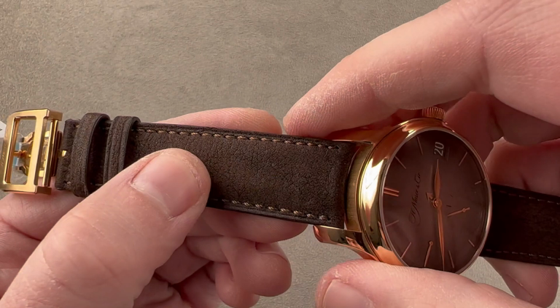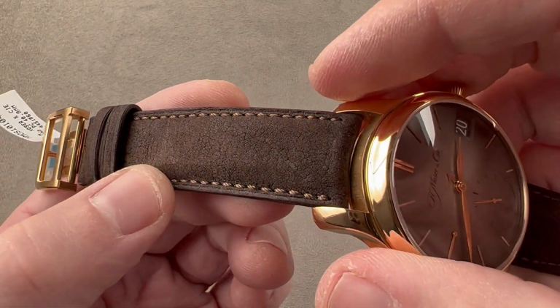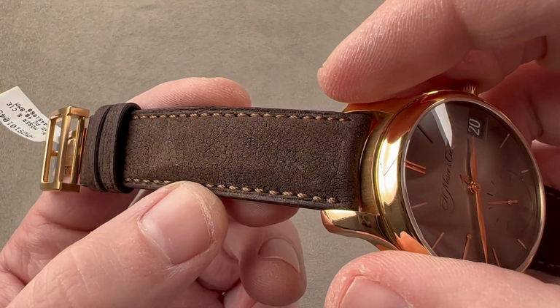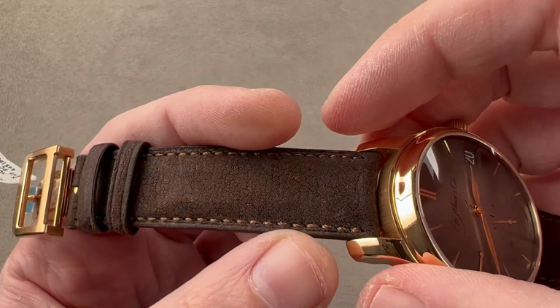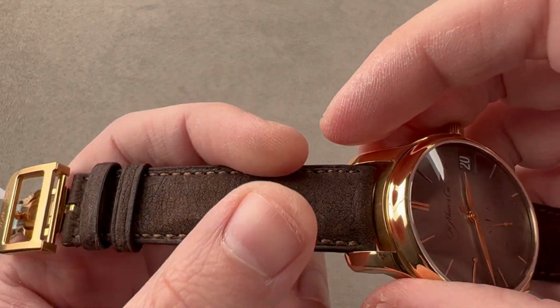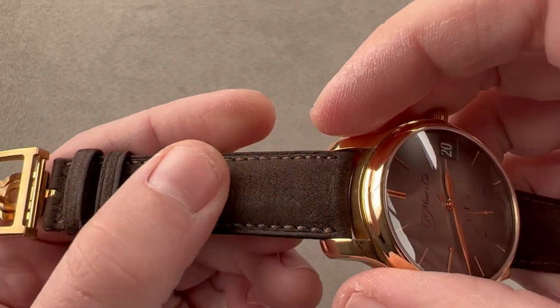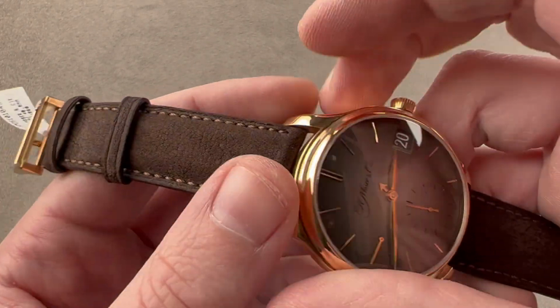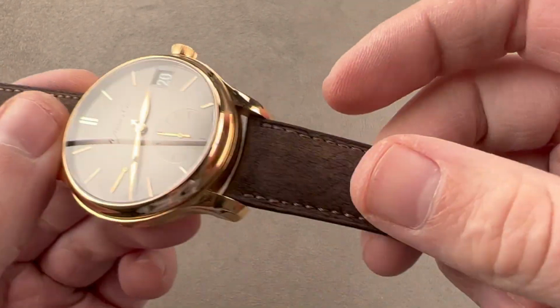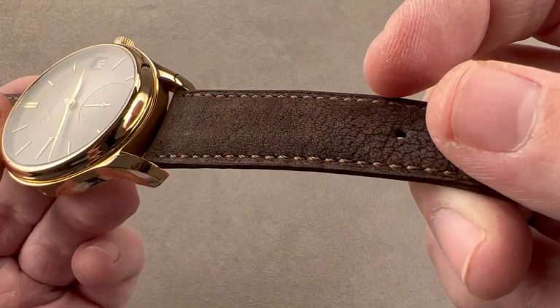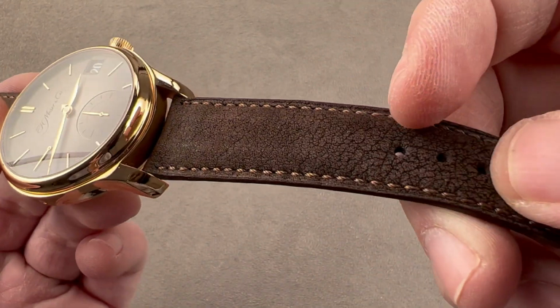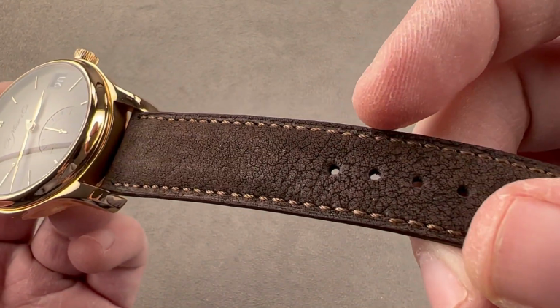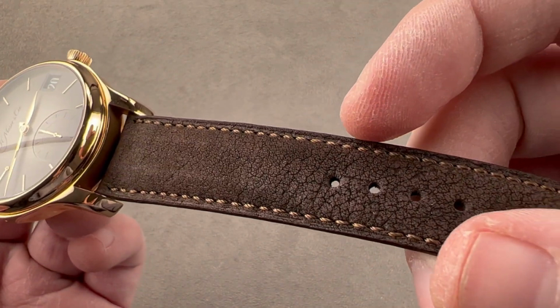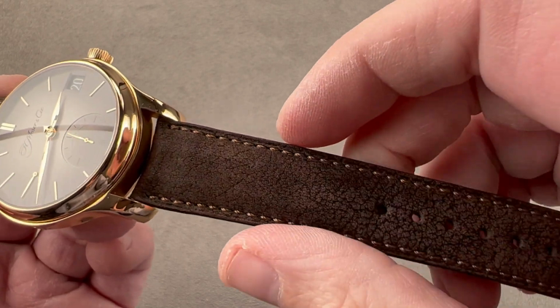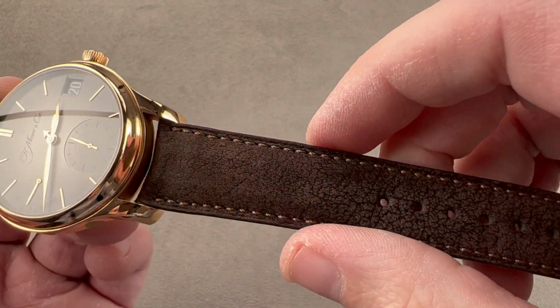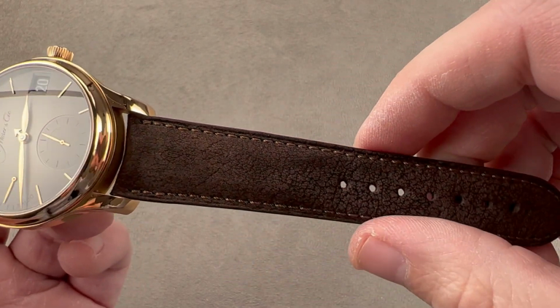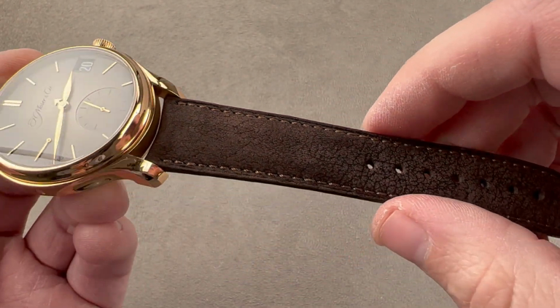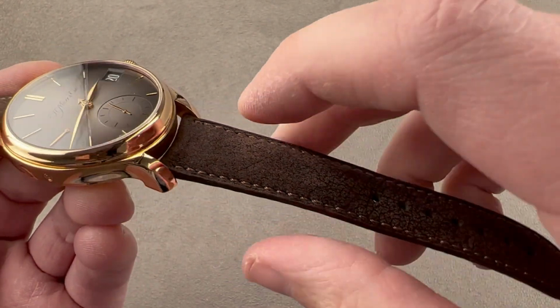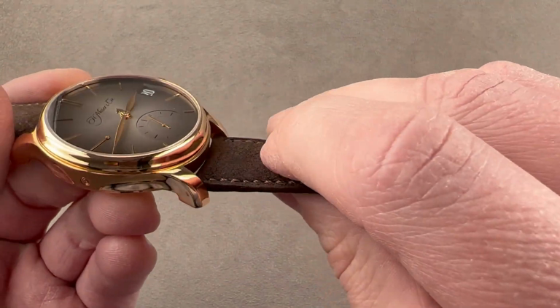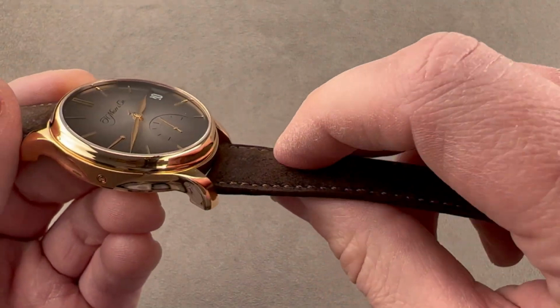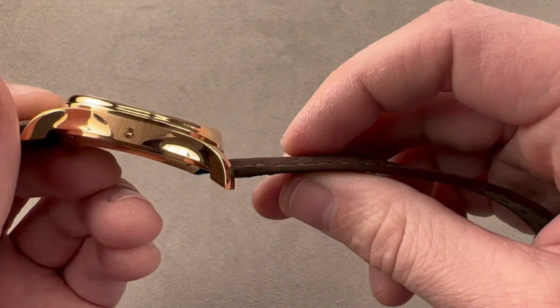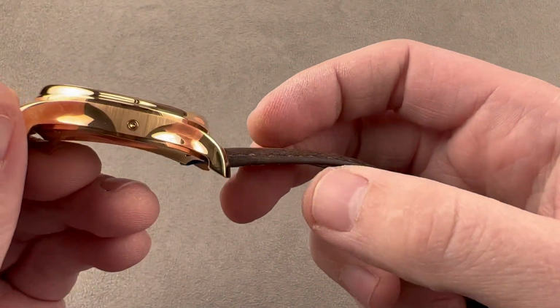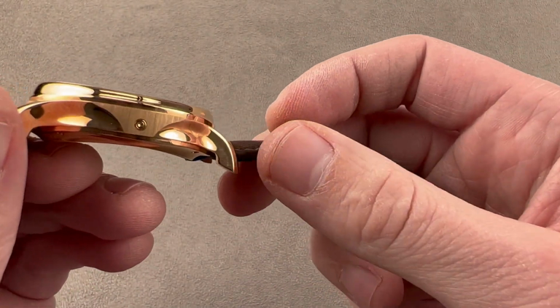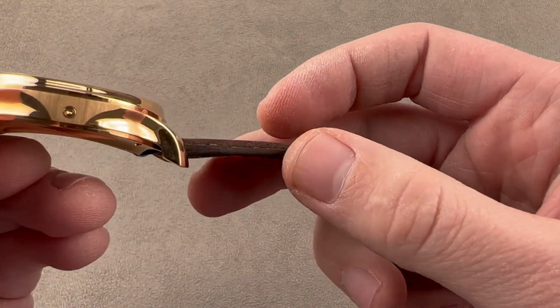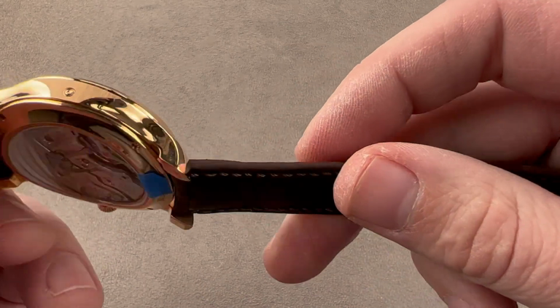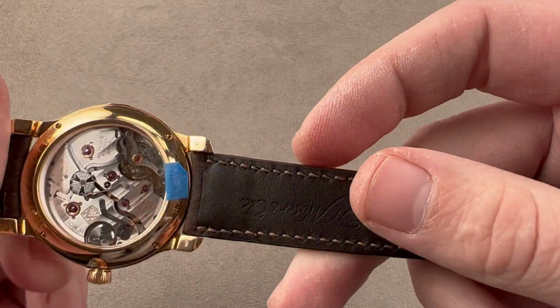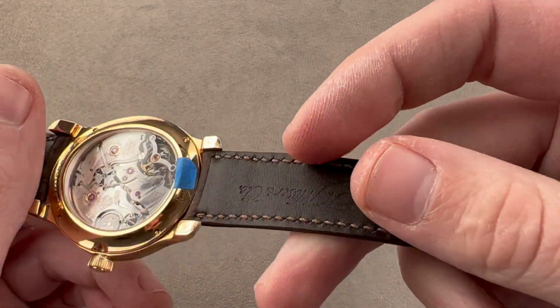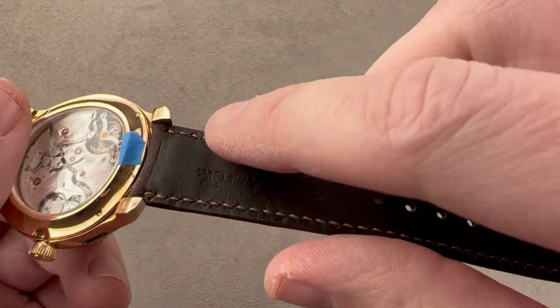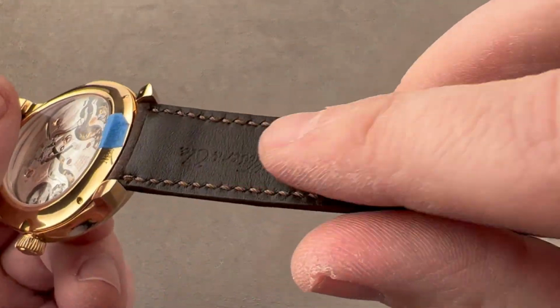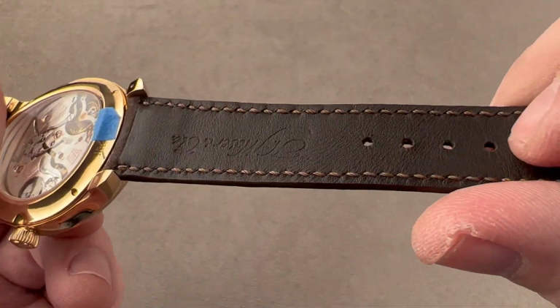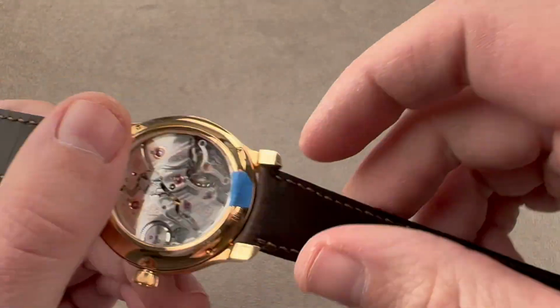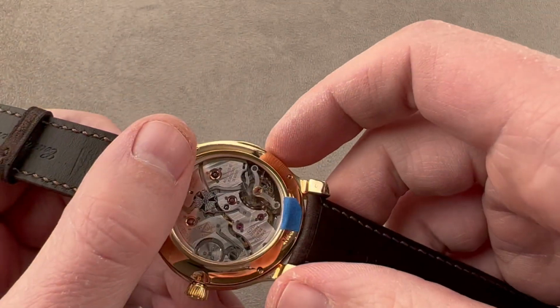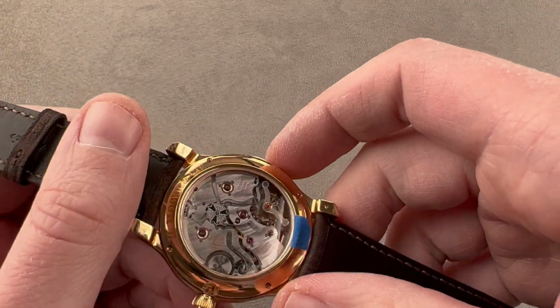Here we have a leather strap. This is the Kudu strap used by Moser on many of its premier pieces — brown with a brown stitch. It's bolstered to give it some thickness, and it has a sheer cut side showing the layers of leather, with a more conventional brown calfskin on the bottom.